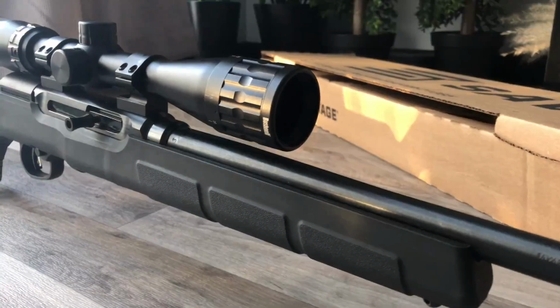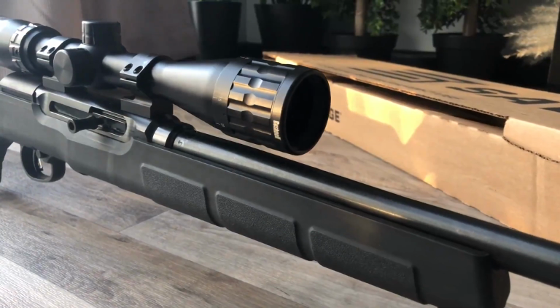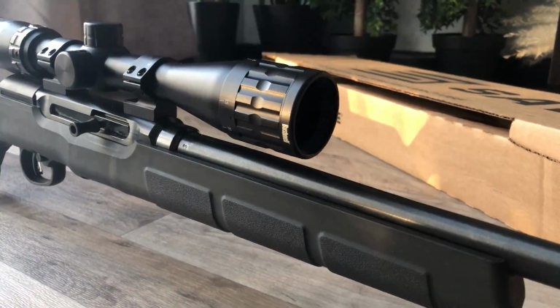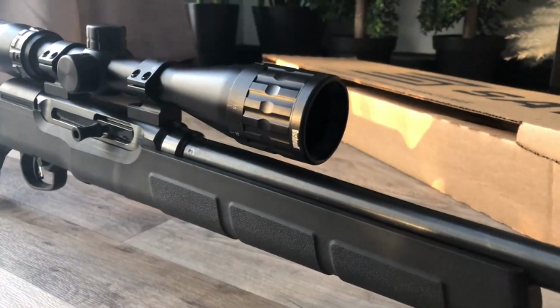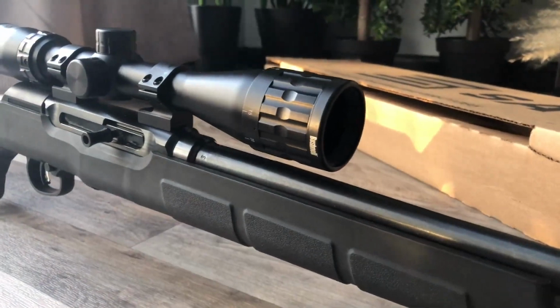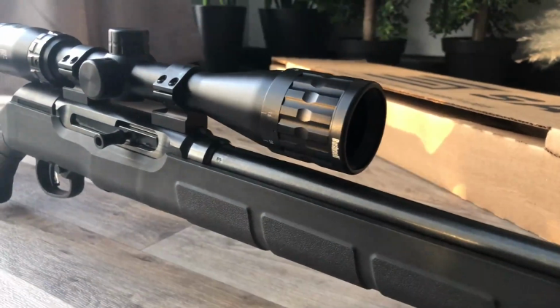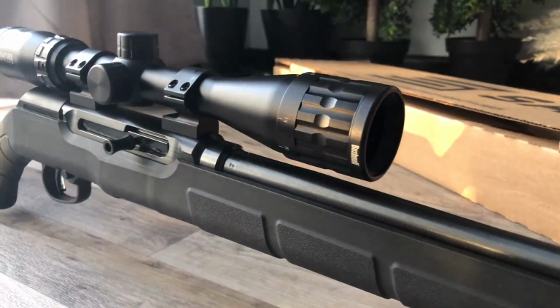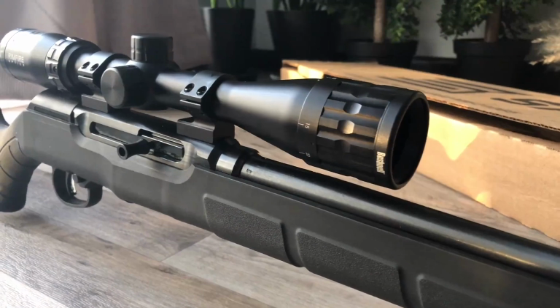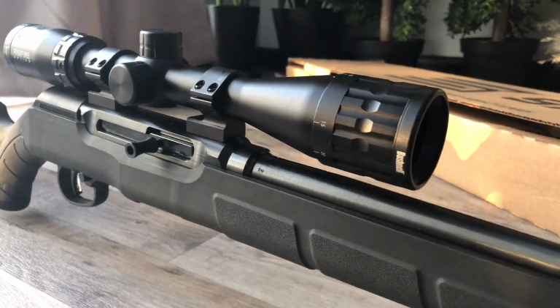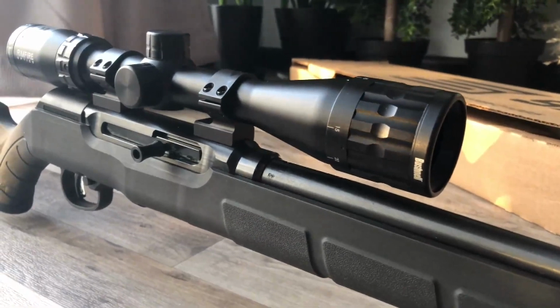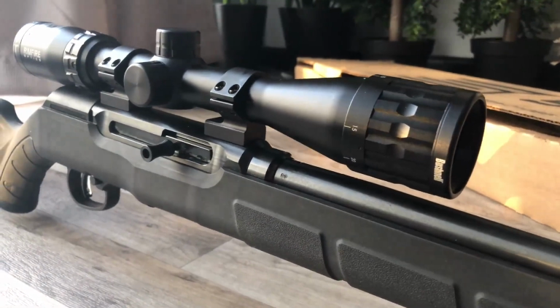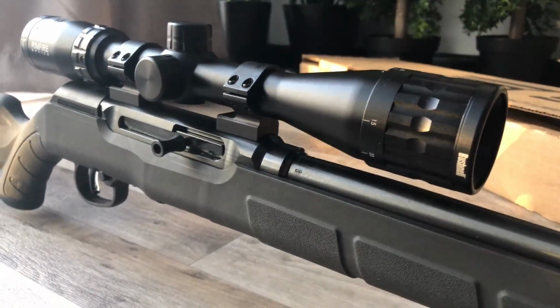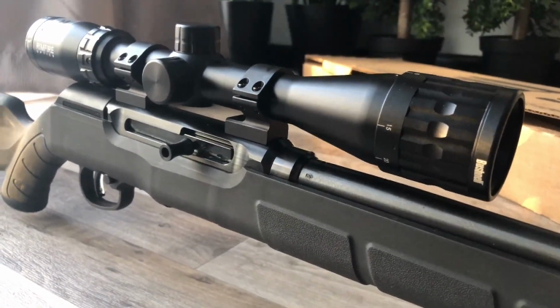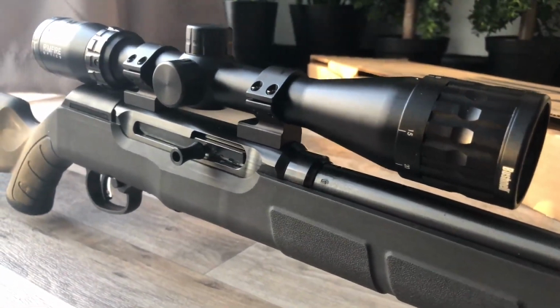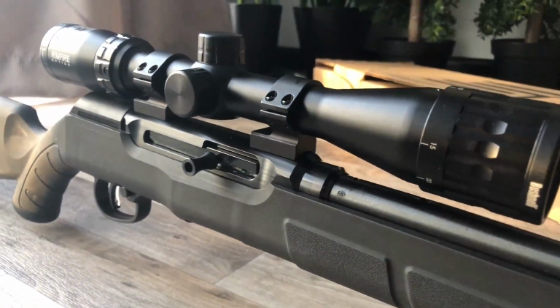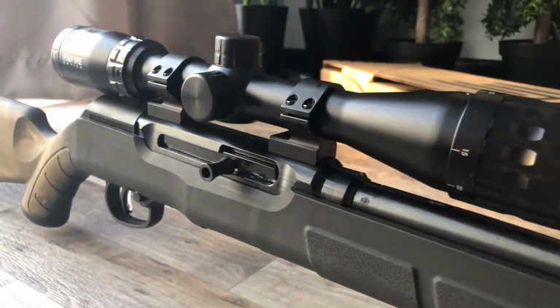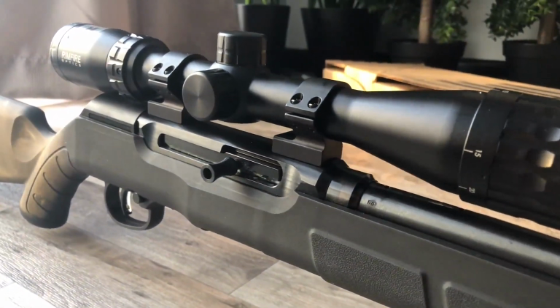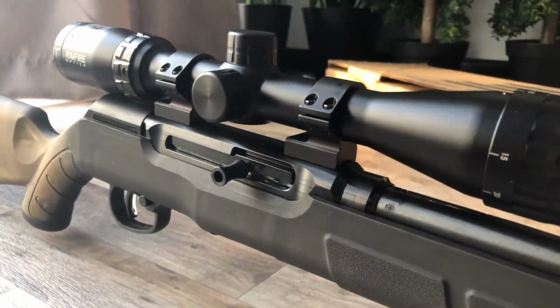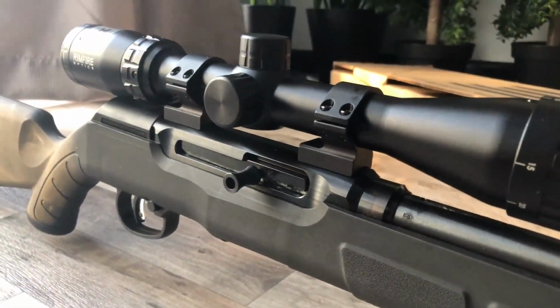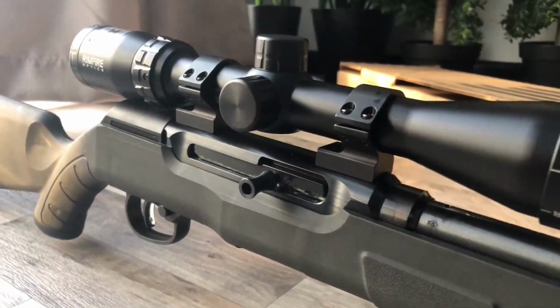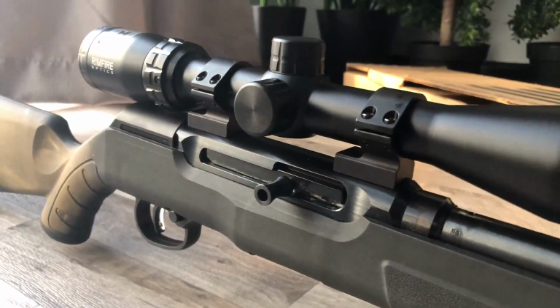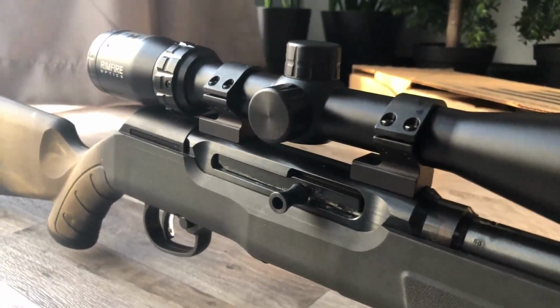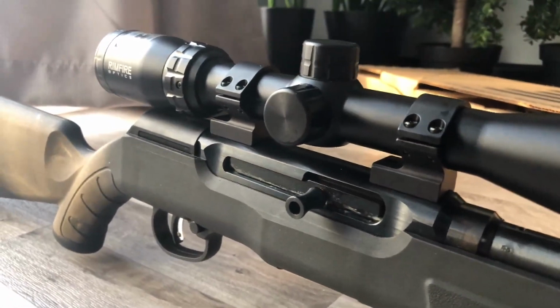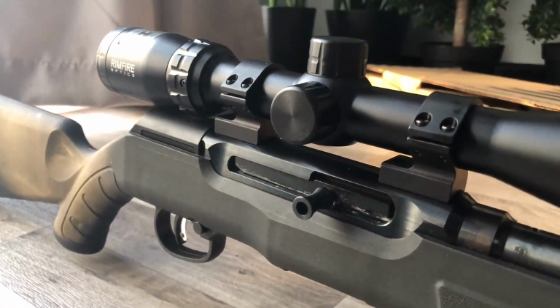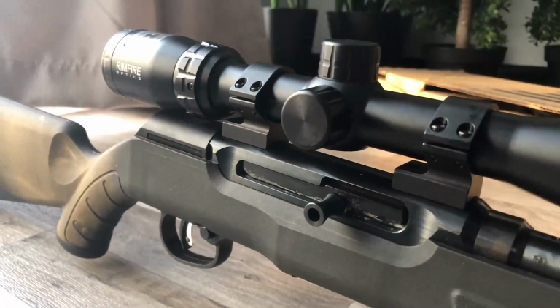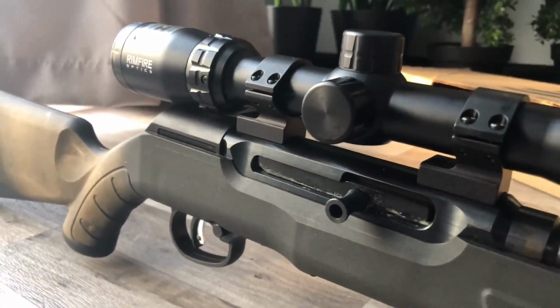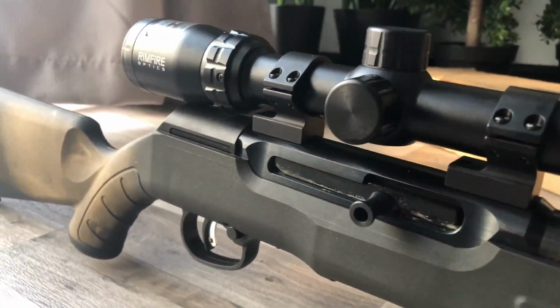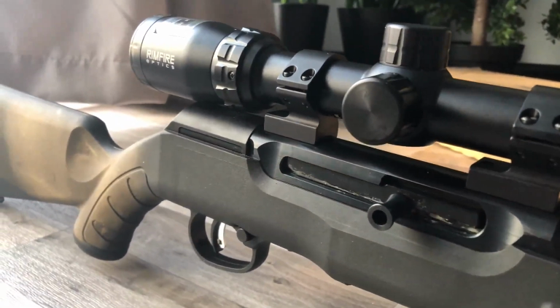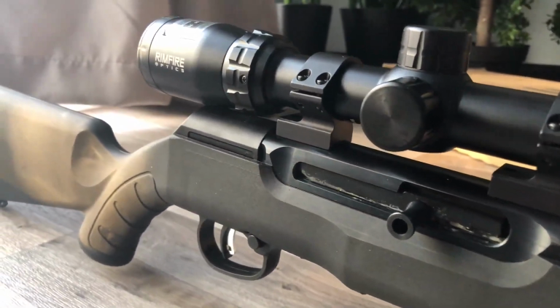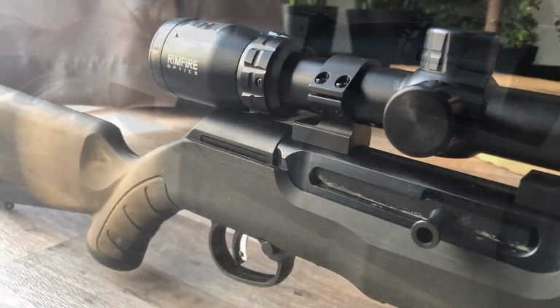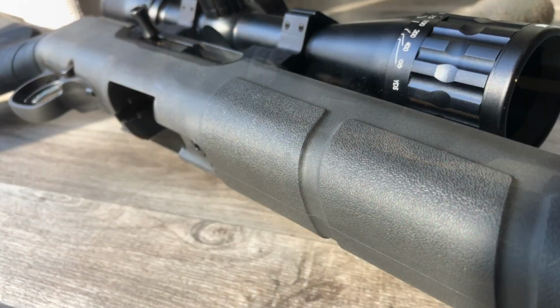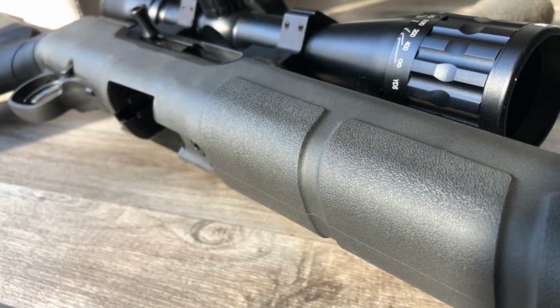Overall I'm really impressed with this rifle for the price, the build, and the quality. I think this is a steal. This is an awesome 22 long rifle if you're looking to buy — it doesn't break the bank and it is extremely accurate.